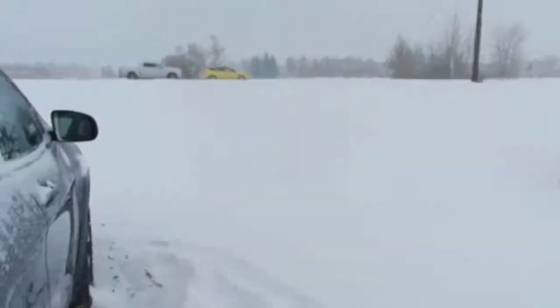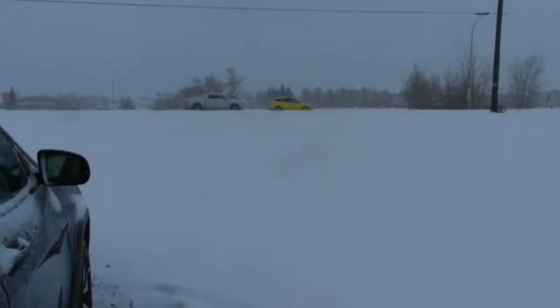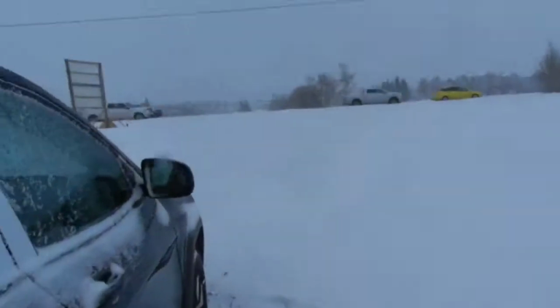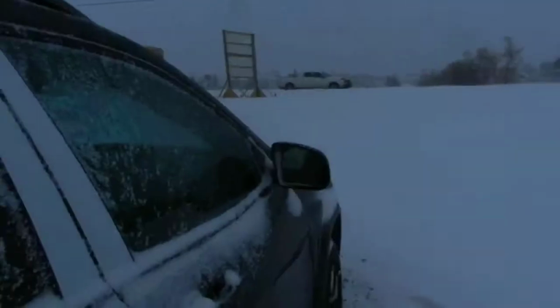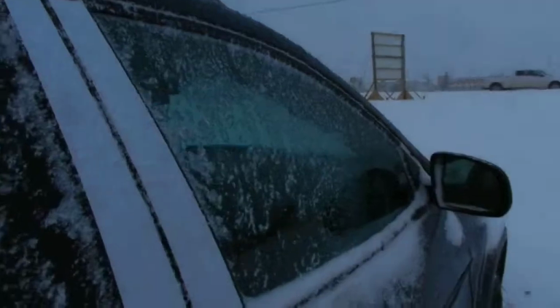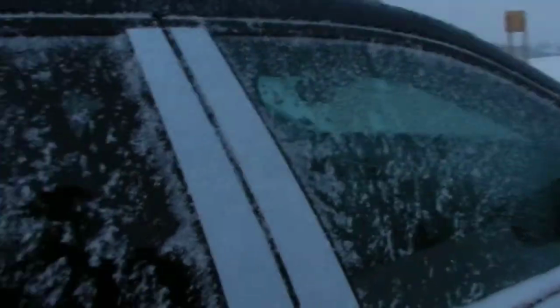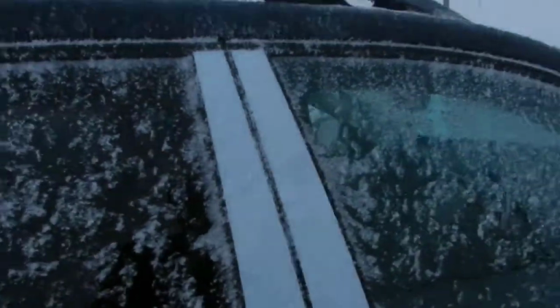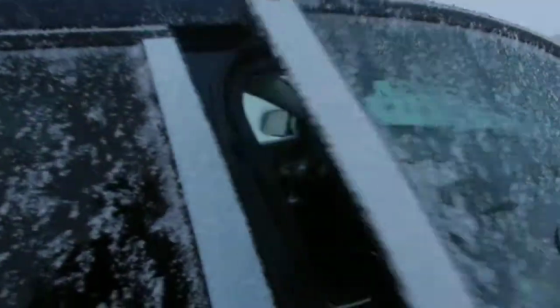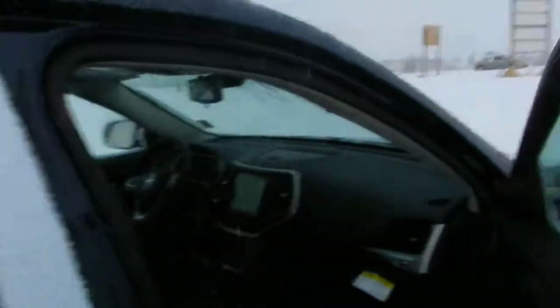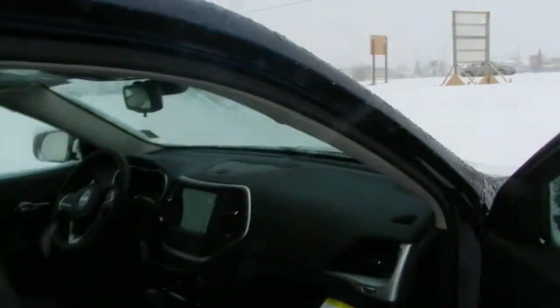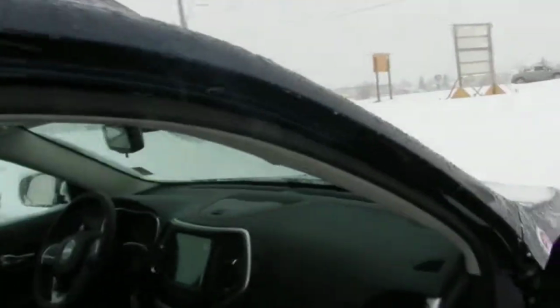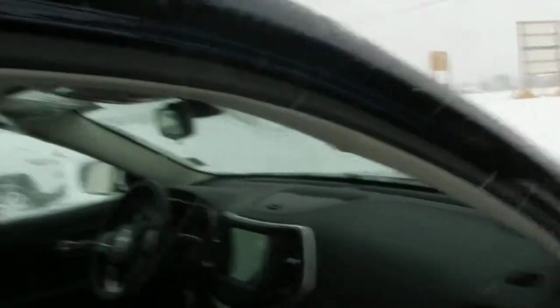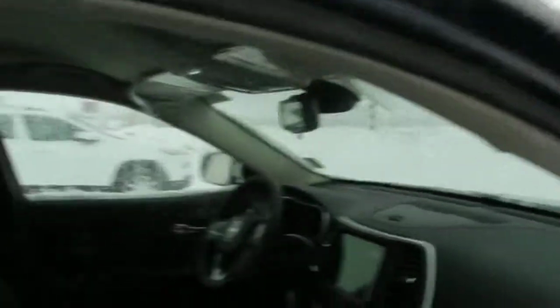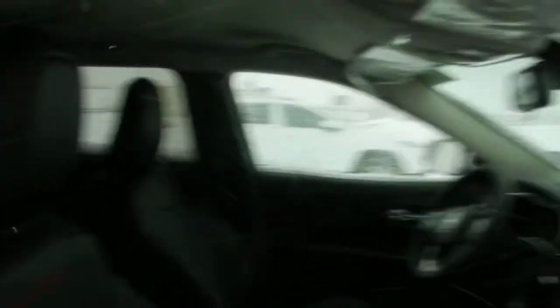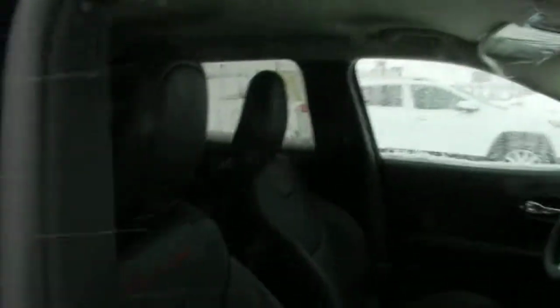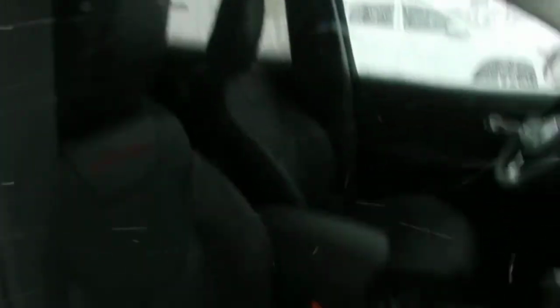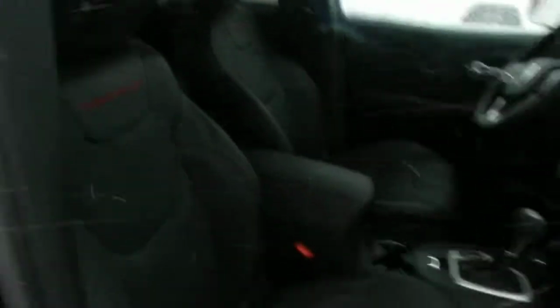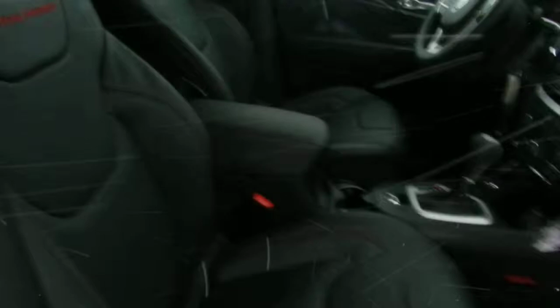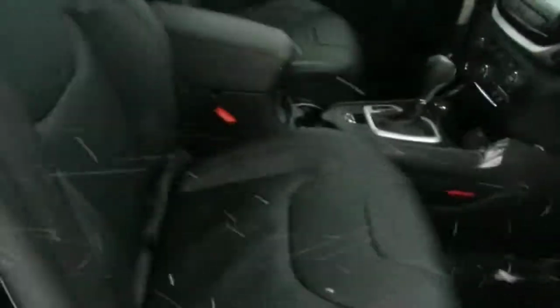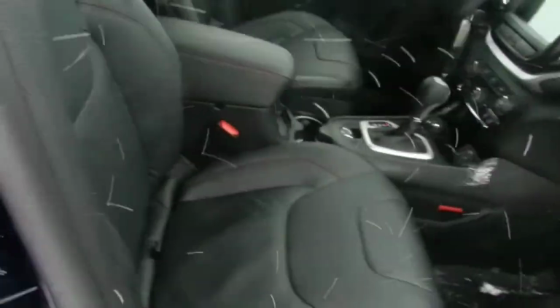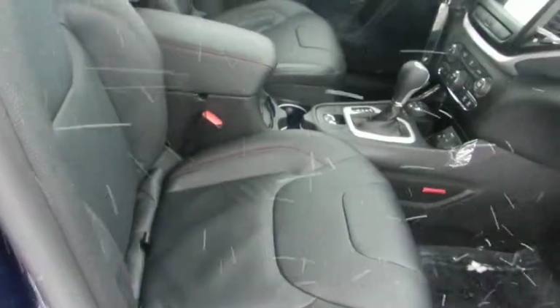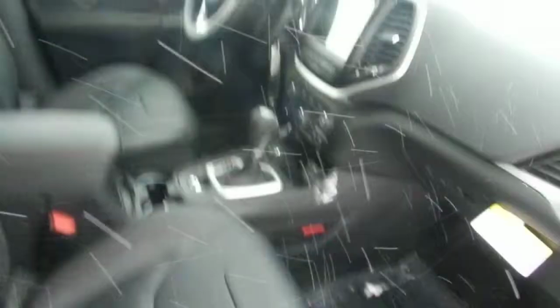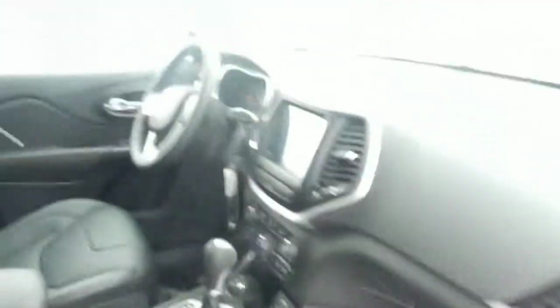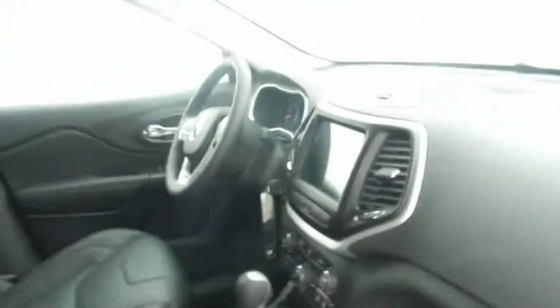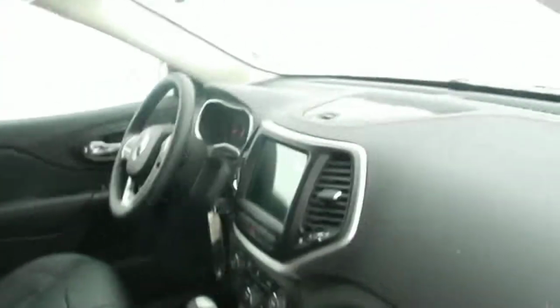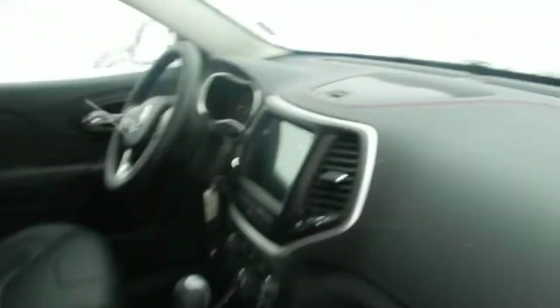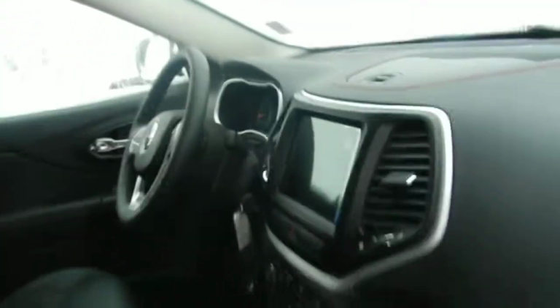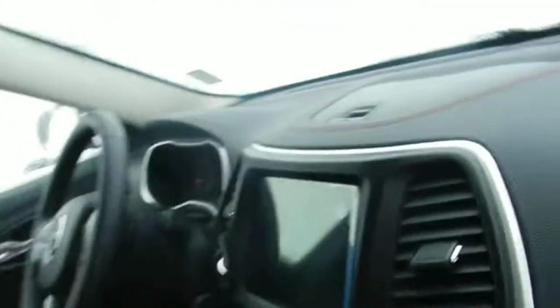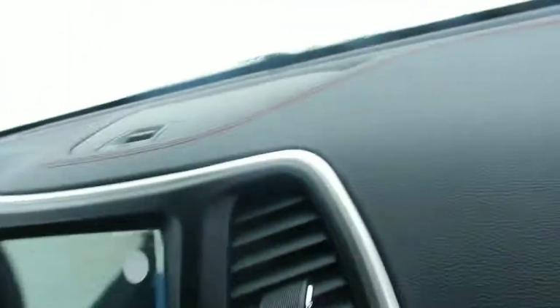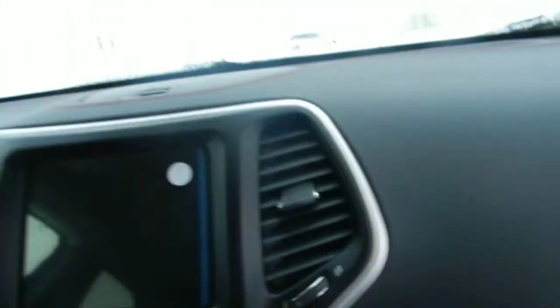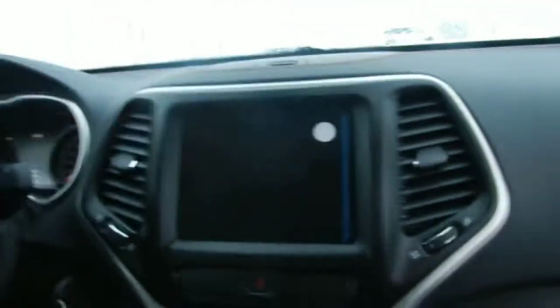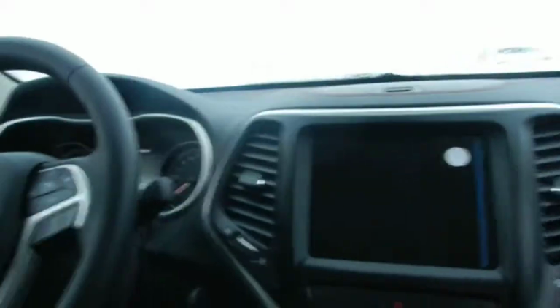I'm just going to get in the side for you, get out of this cold weather, and show you the inside. Black leather — really nice — with unique red stitching on the inside. I think it's a nice, beautiful touch.